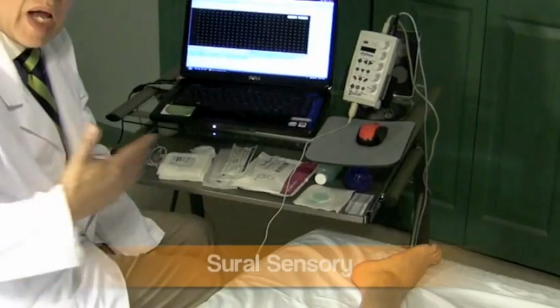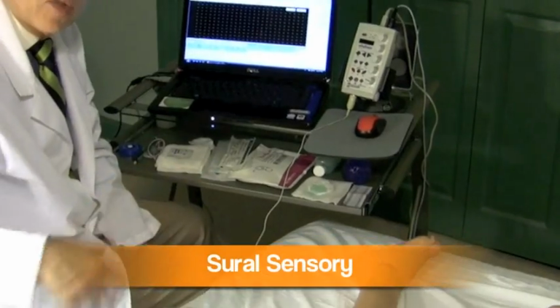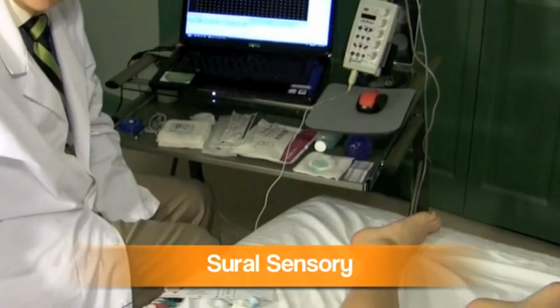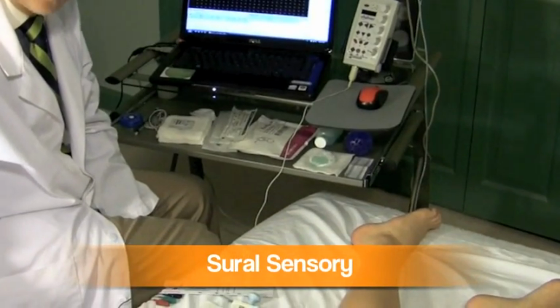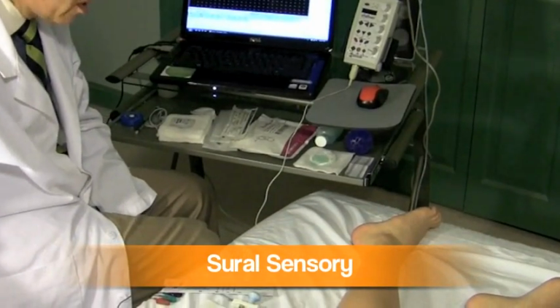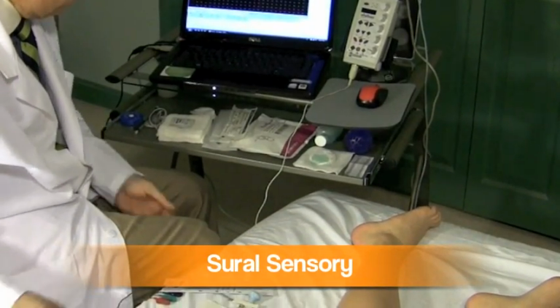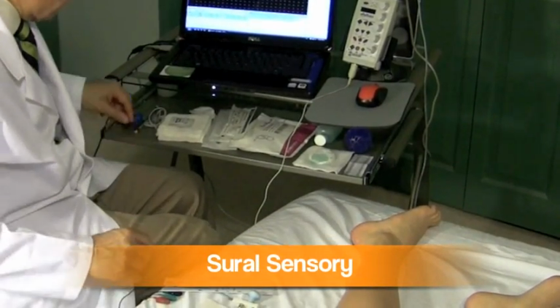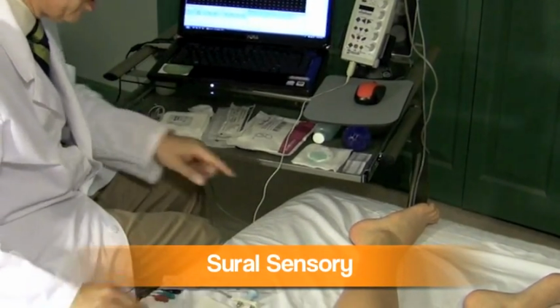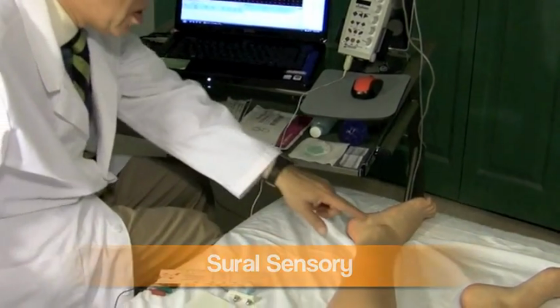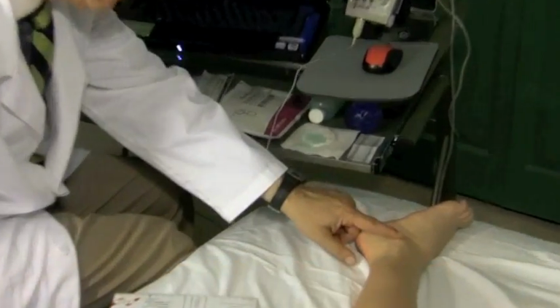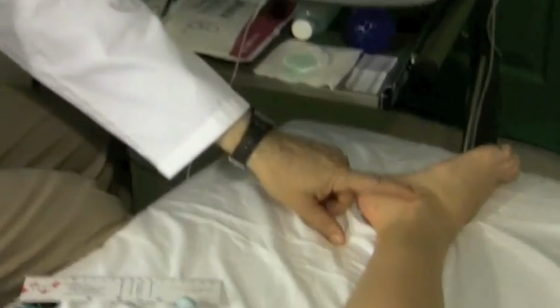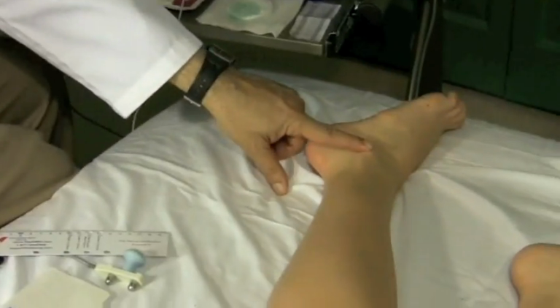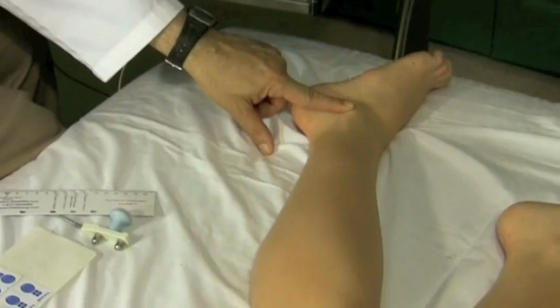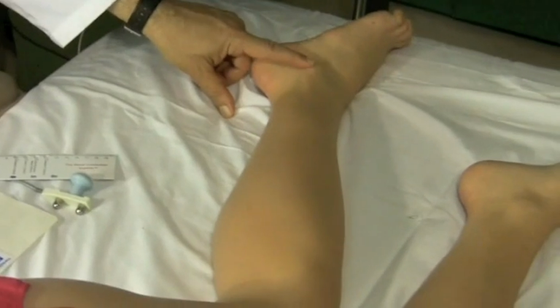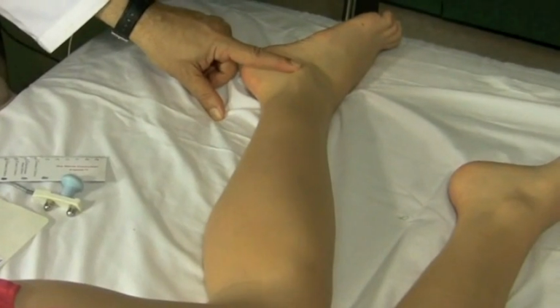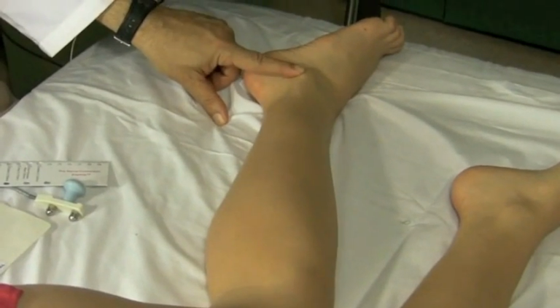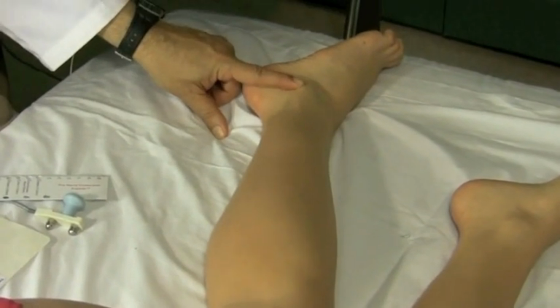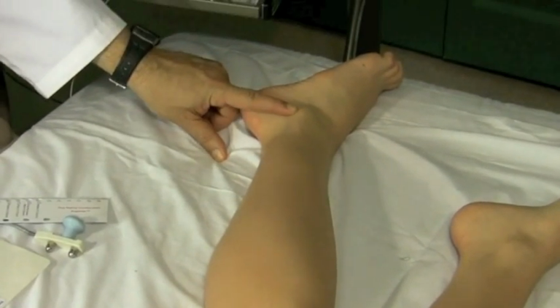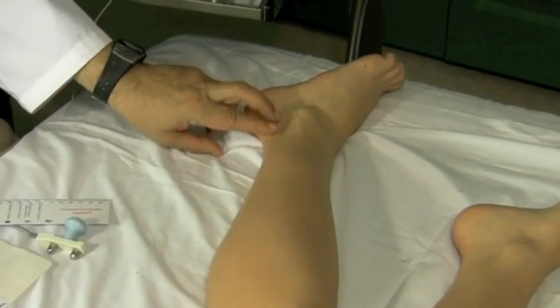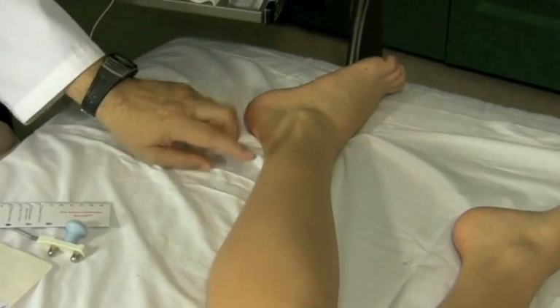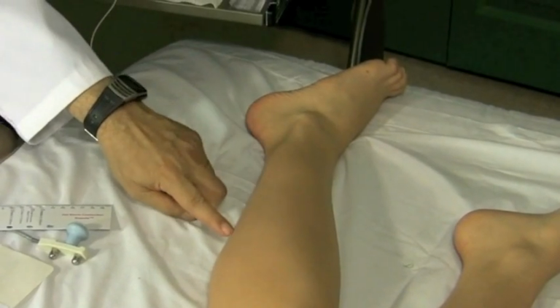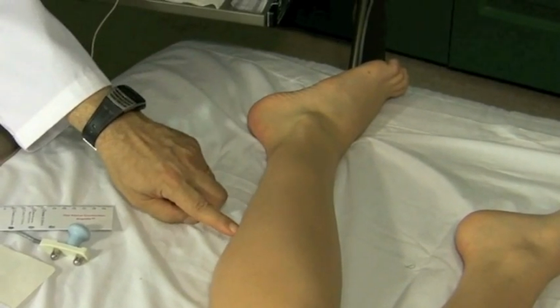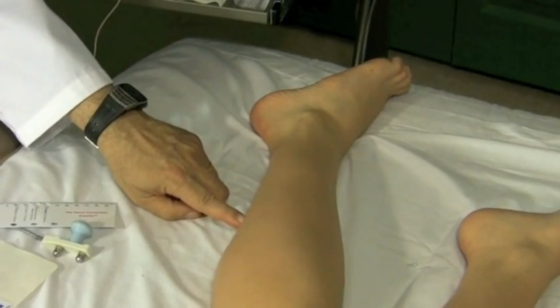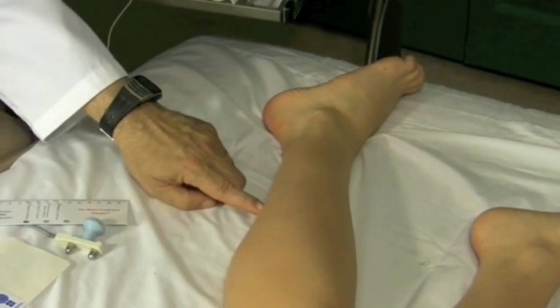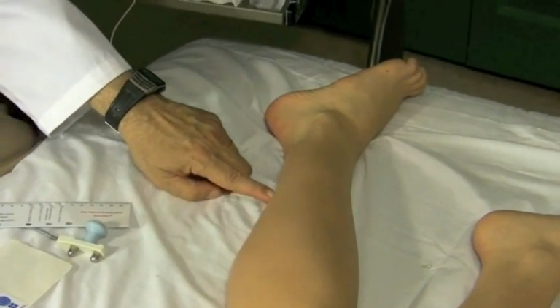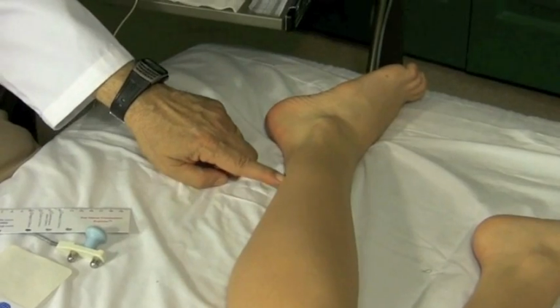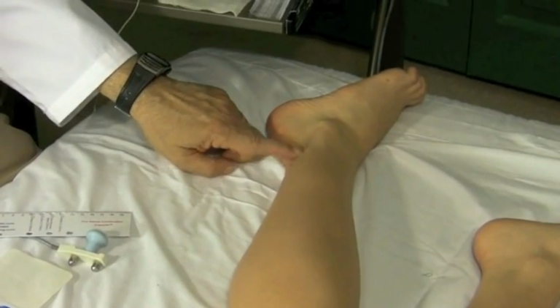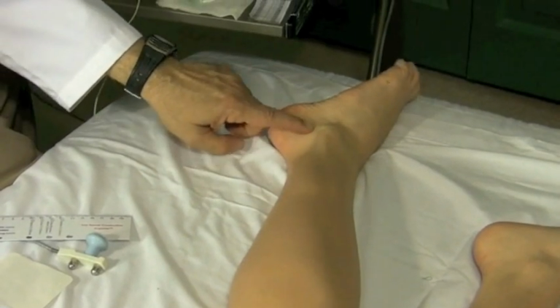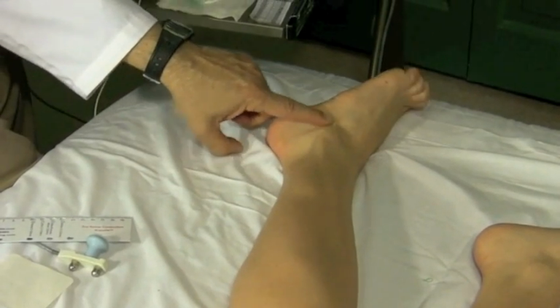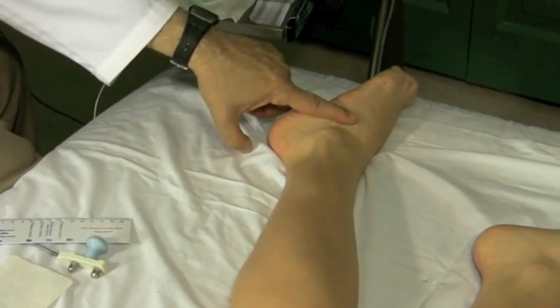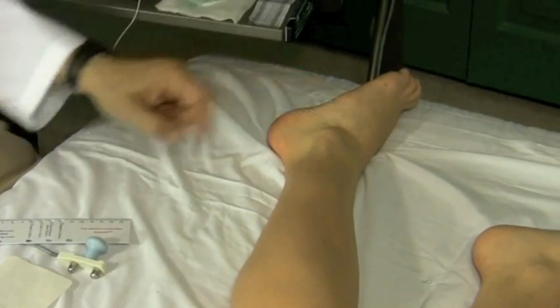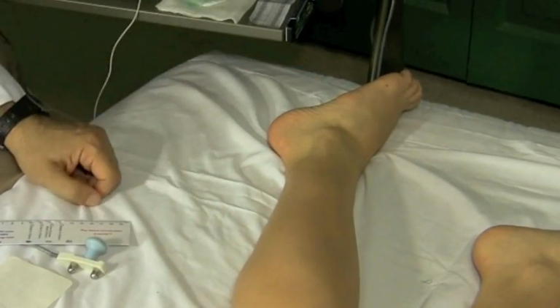I like to start with the sural nerve. The sural nerve is right behind the malleolus, right behind this bone. It comes down from the calf, curves around it, and goes around the foot.